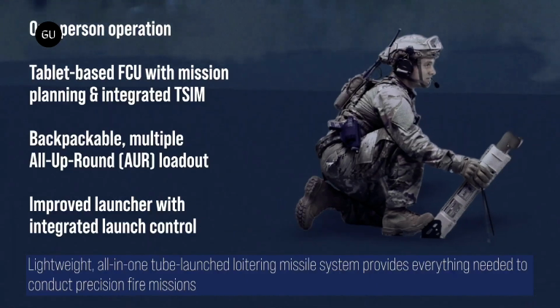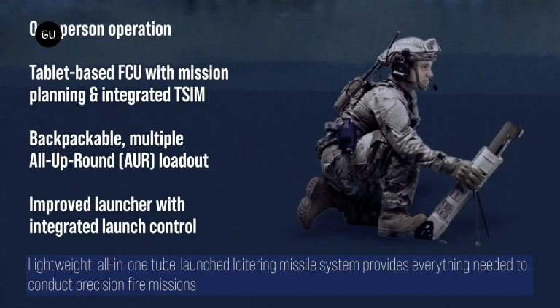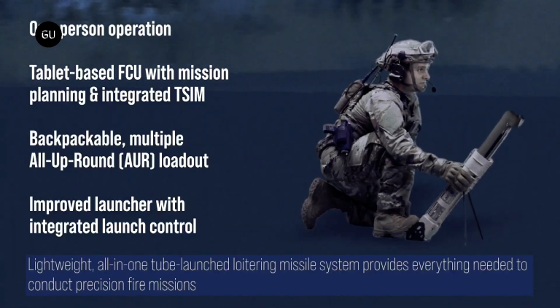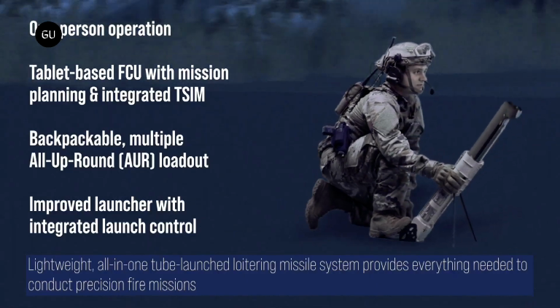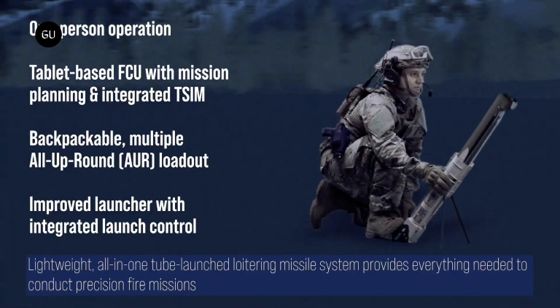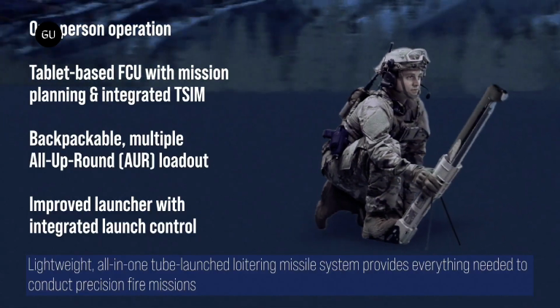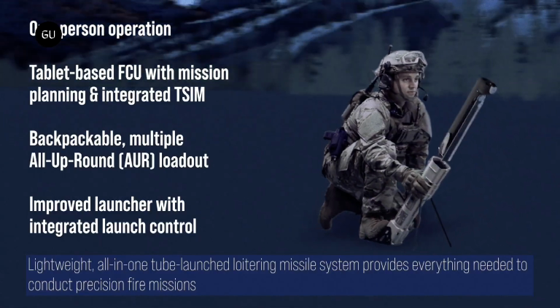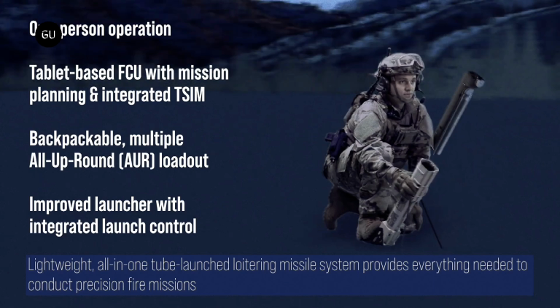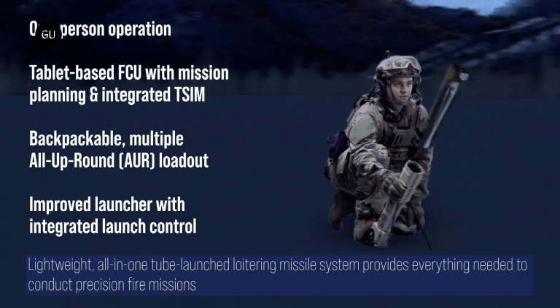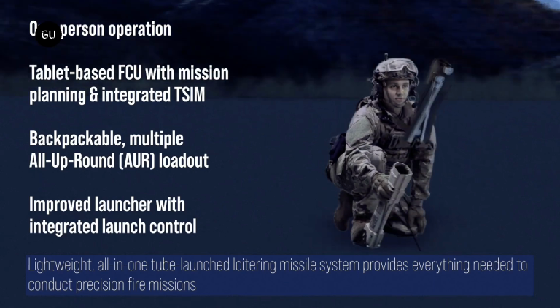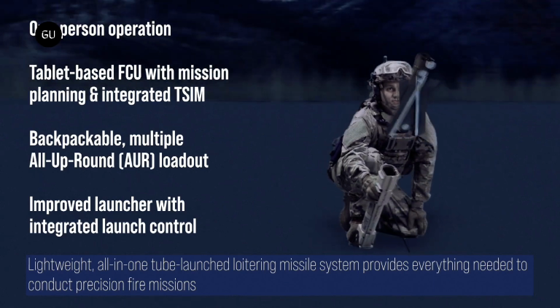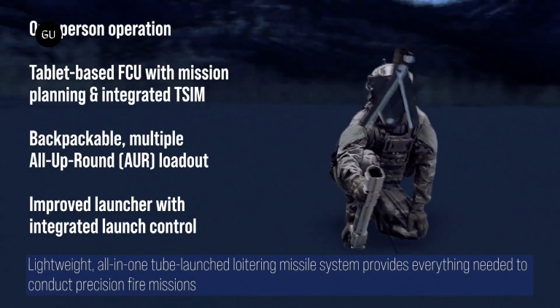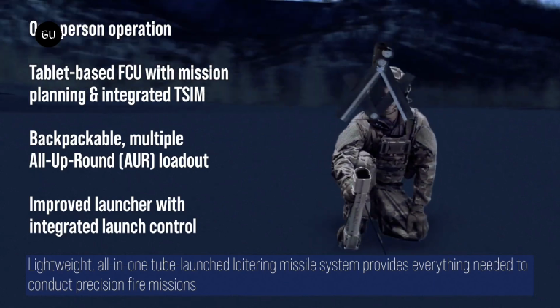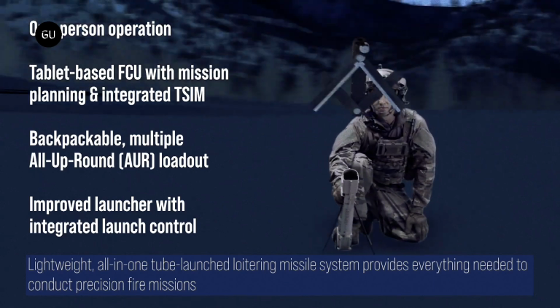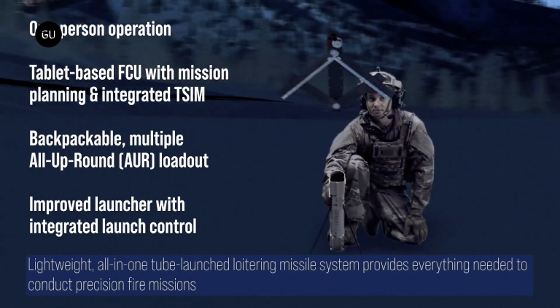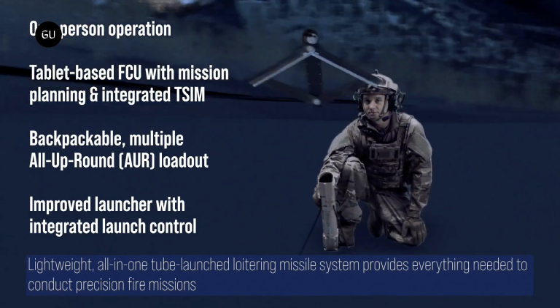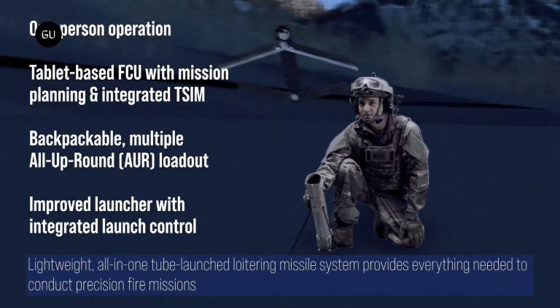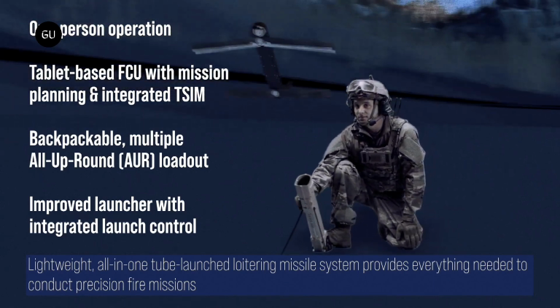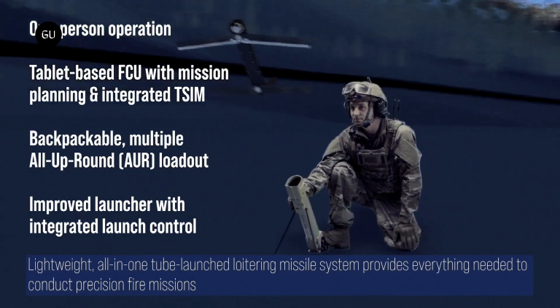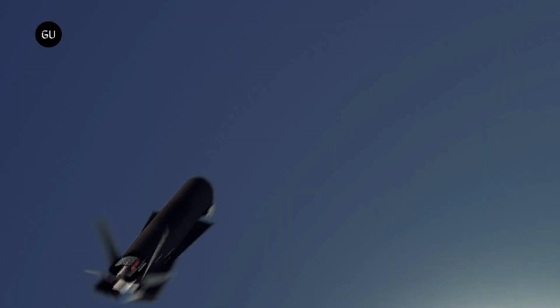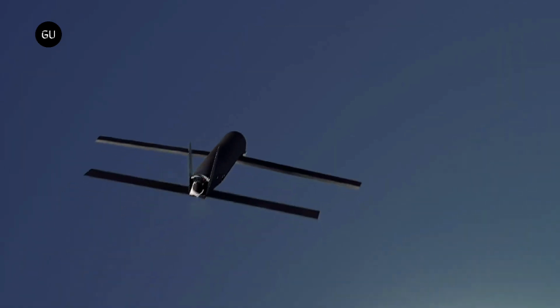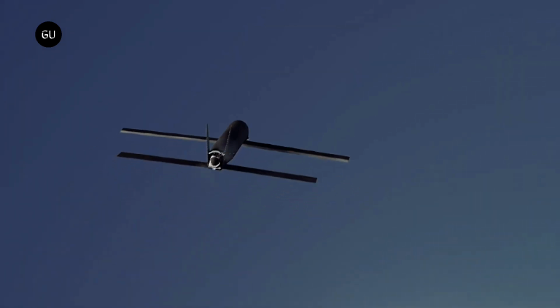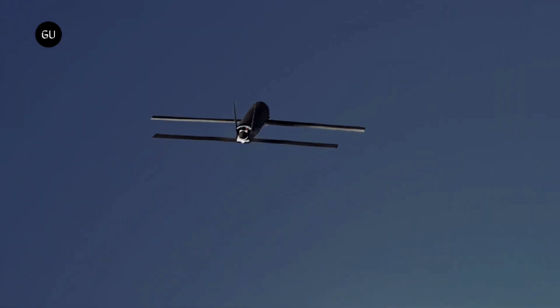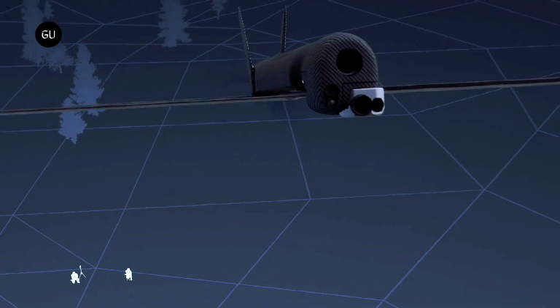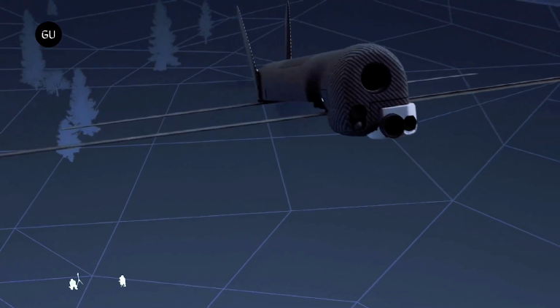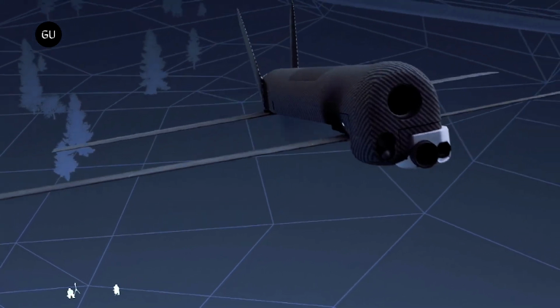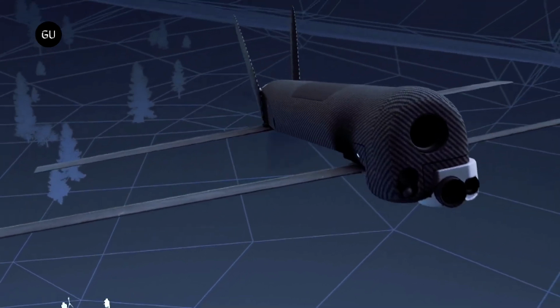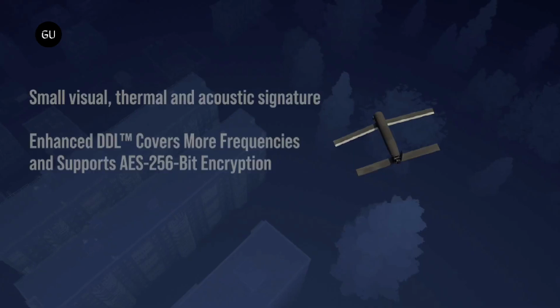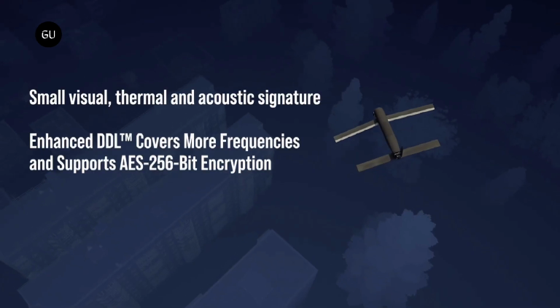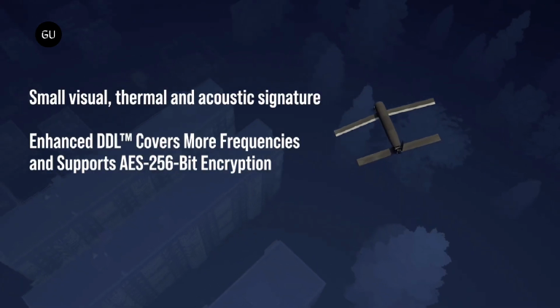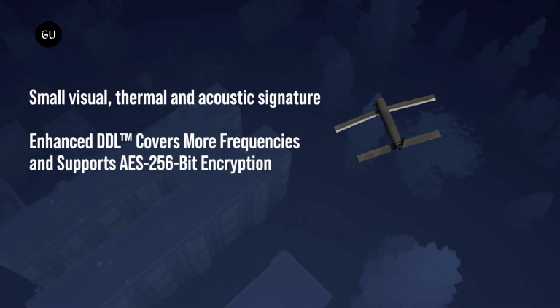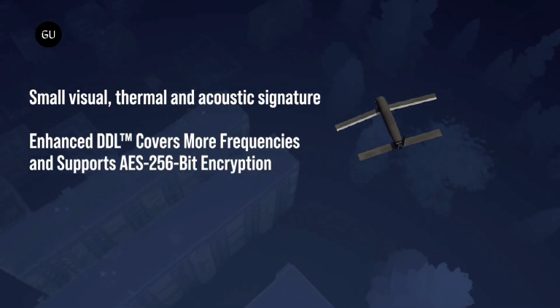This tube also includes an integrated control, and the system can be launched from land, sea, and mobile platforms. Once aloft, the new Switchblade has a top speed of 100 miles per hour and a flight endurance of 20 minutes, 5 minutes more than the previous version.